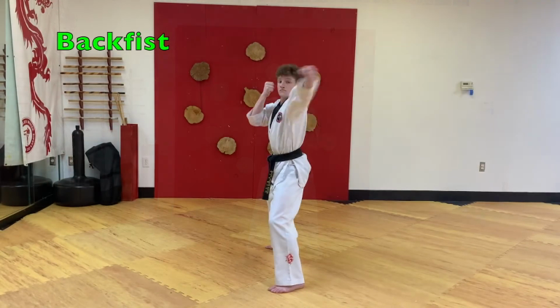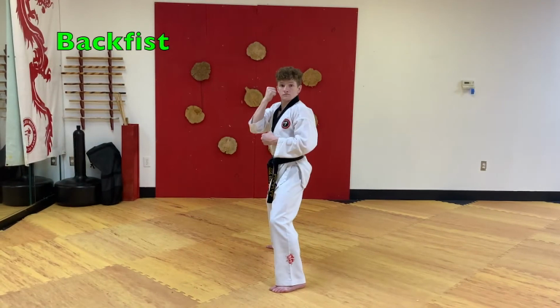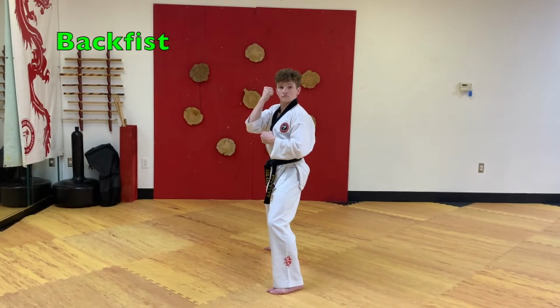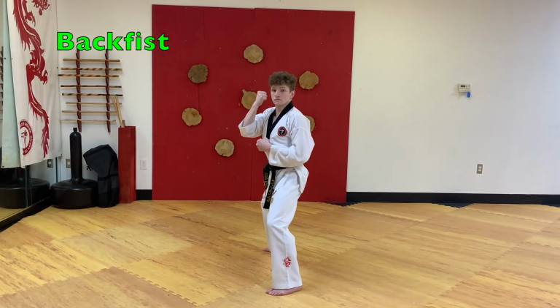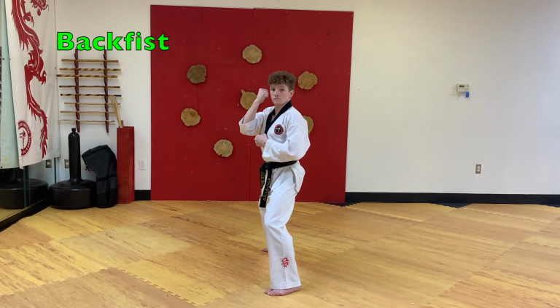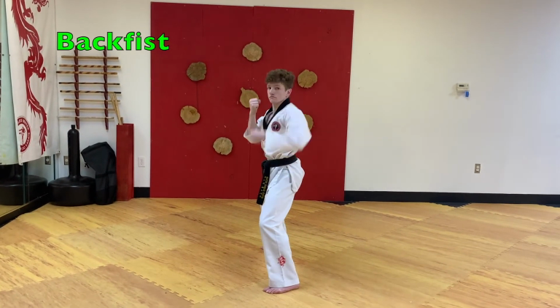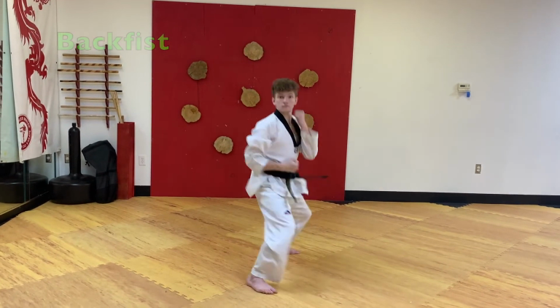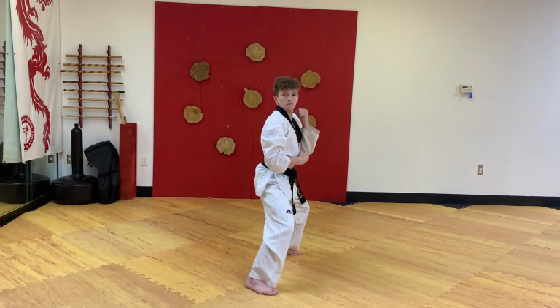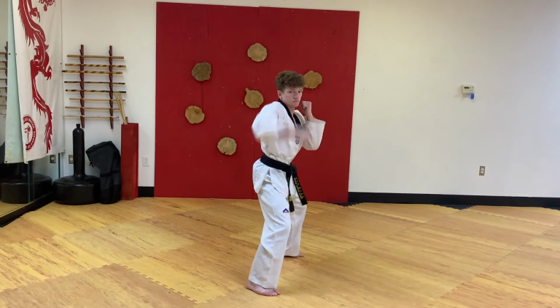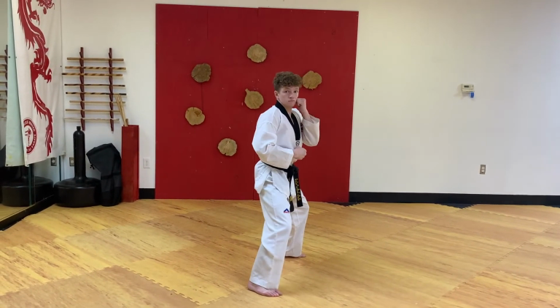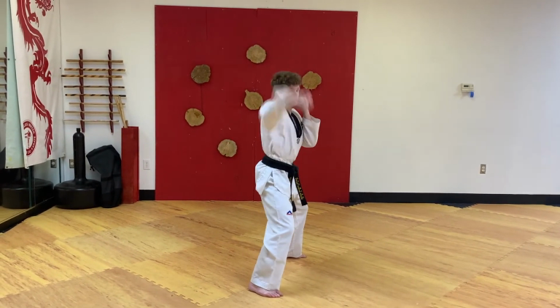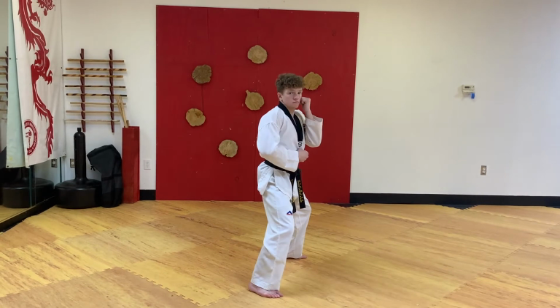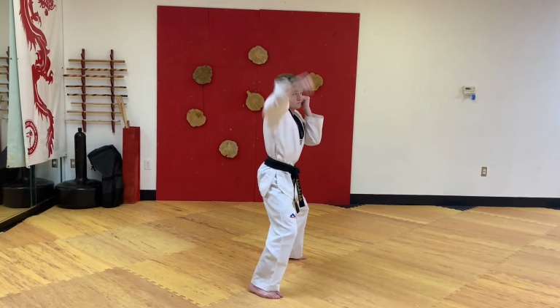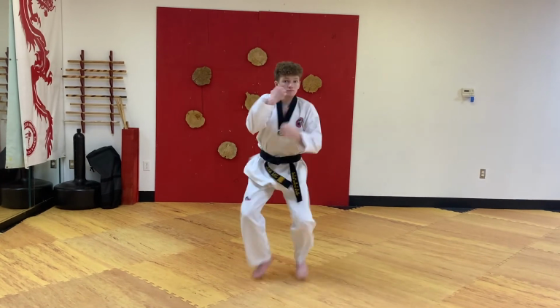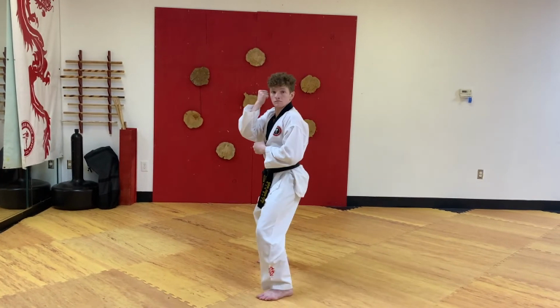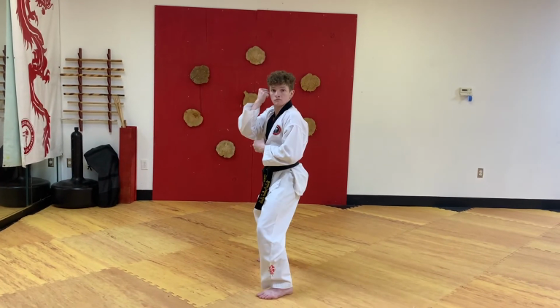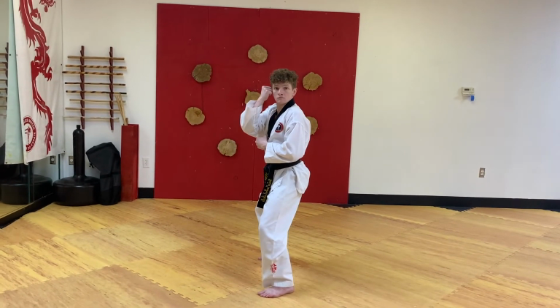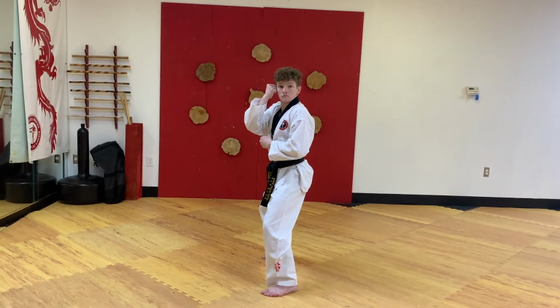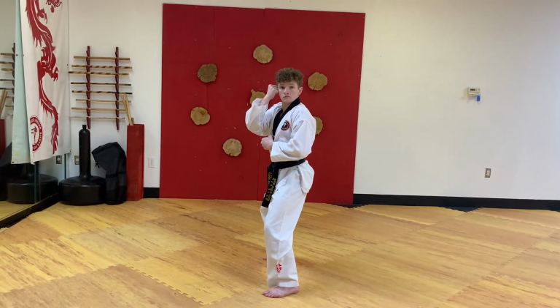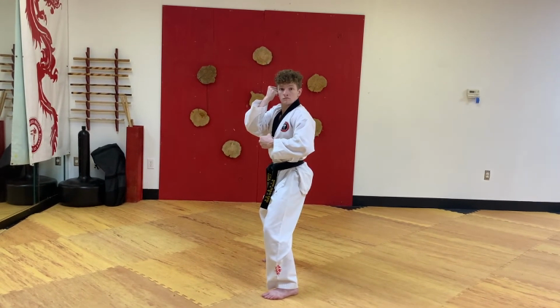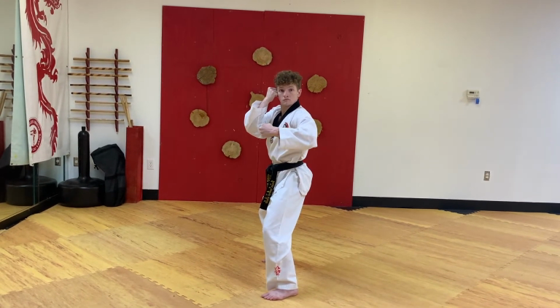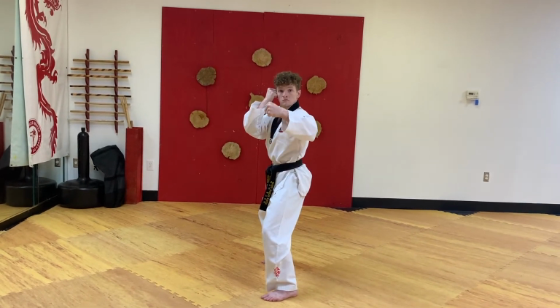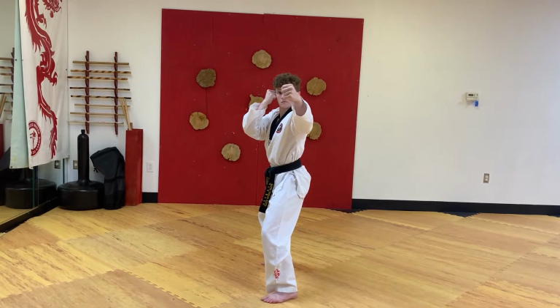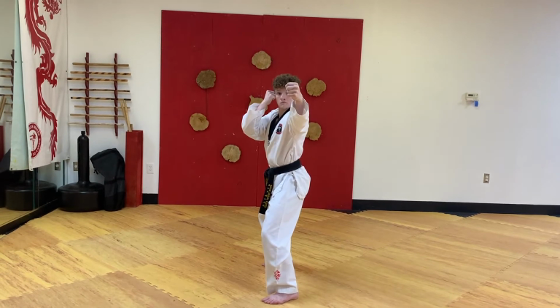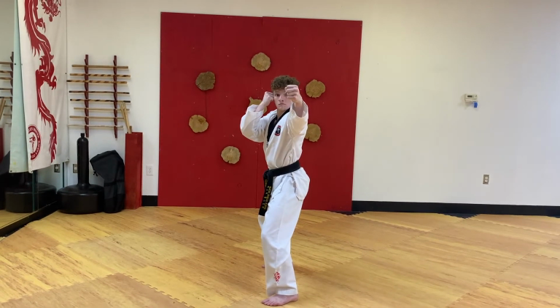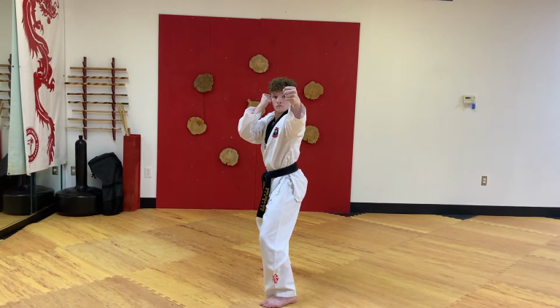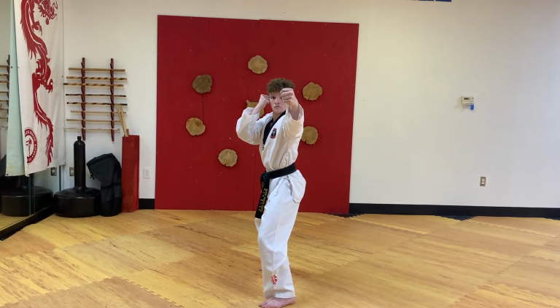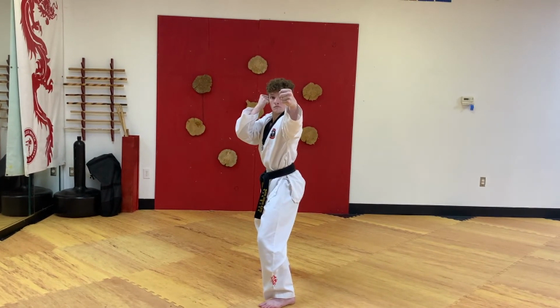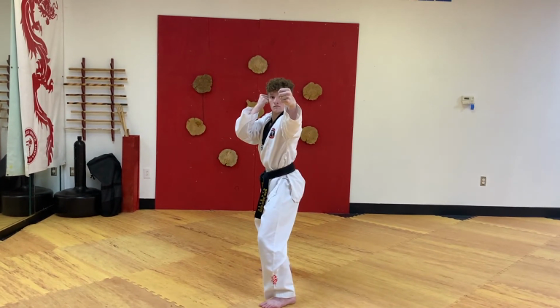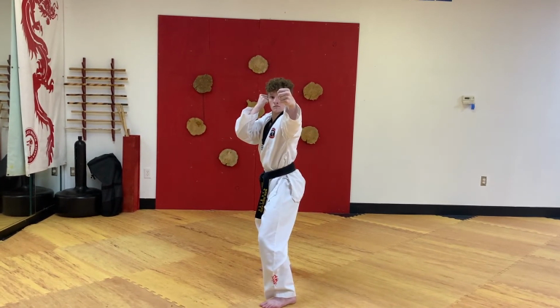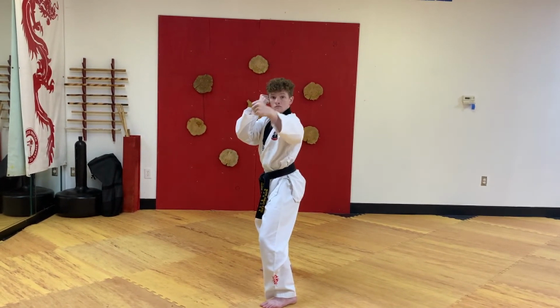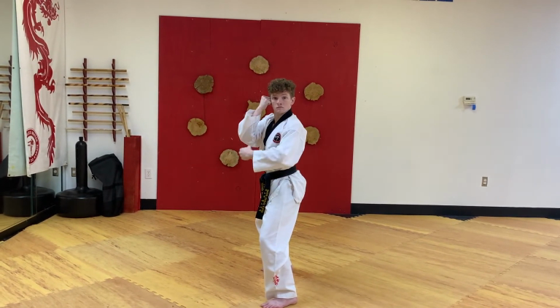Back fist. Hand at your belly button, strike straight out to your opponent's head with the two knuckles on top, and then pull straight back to your belly button.